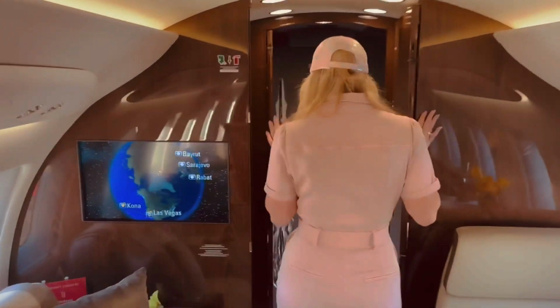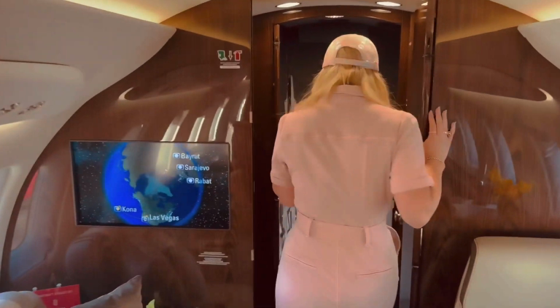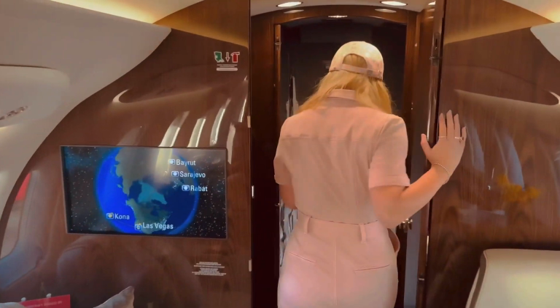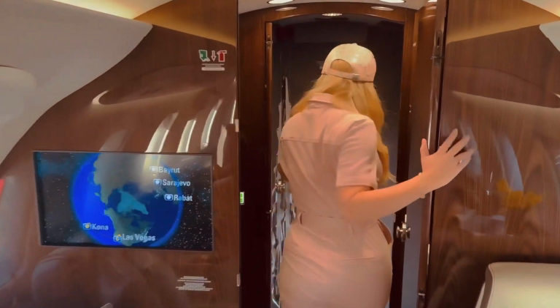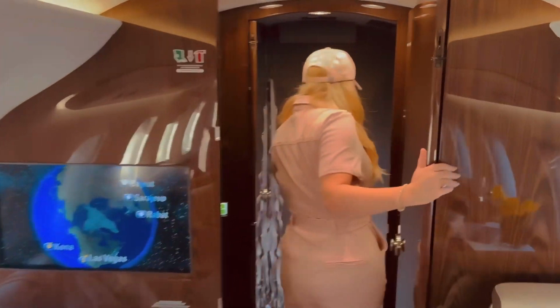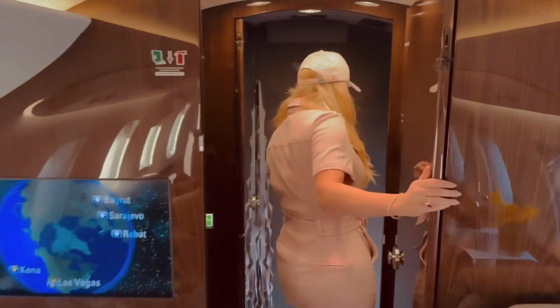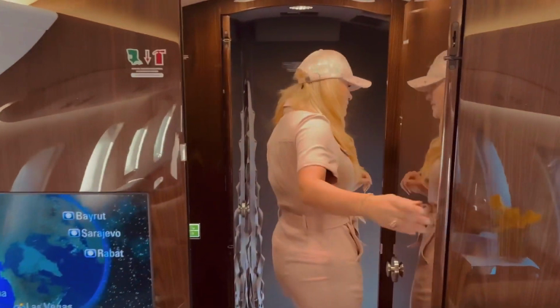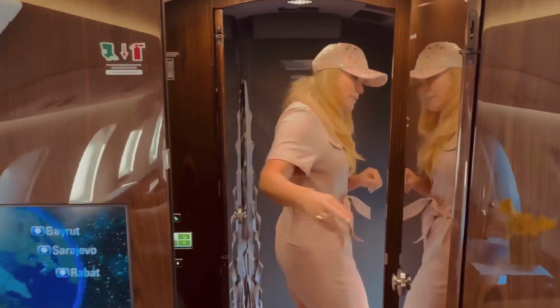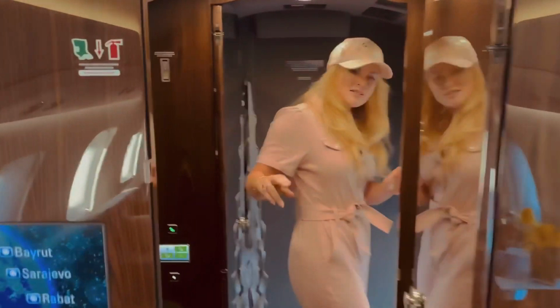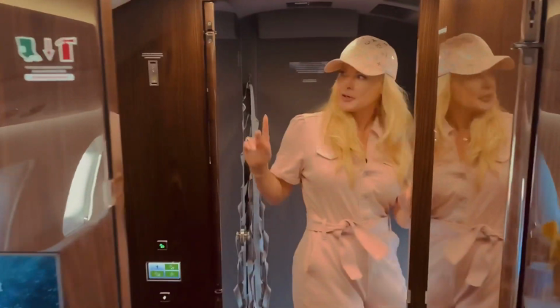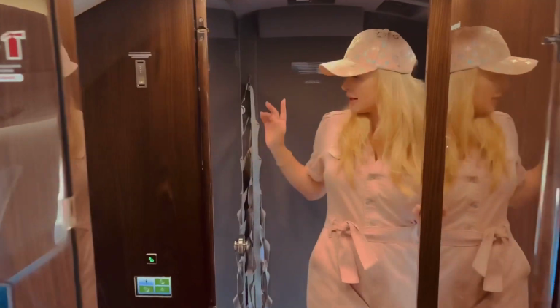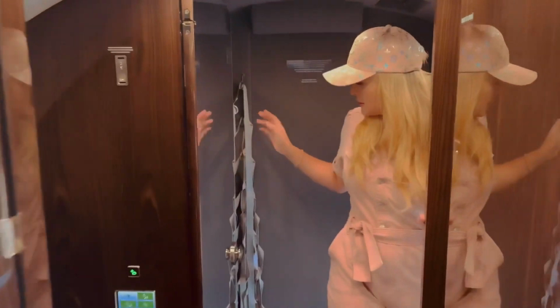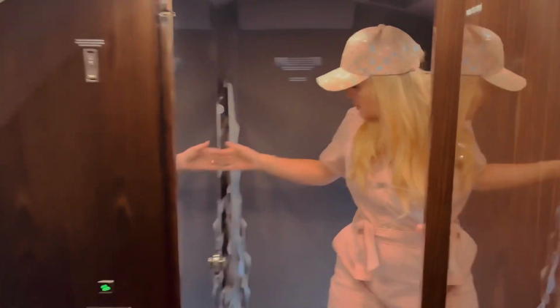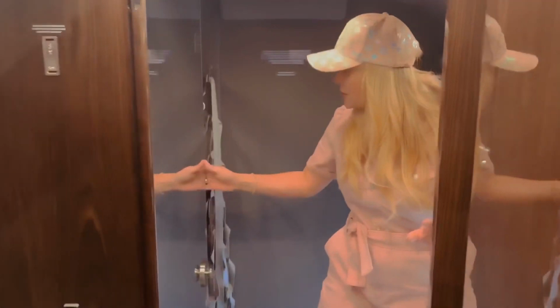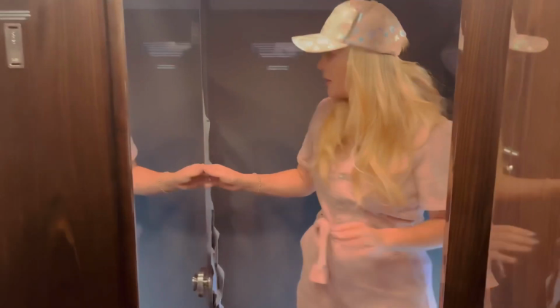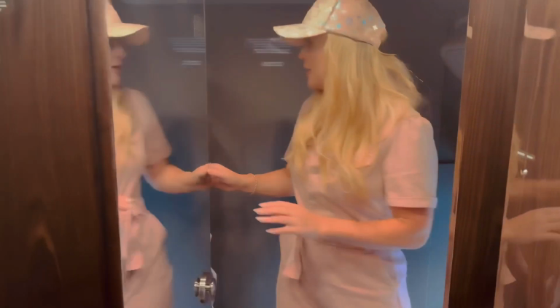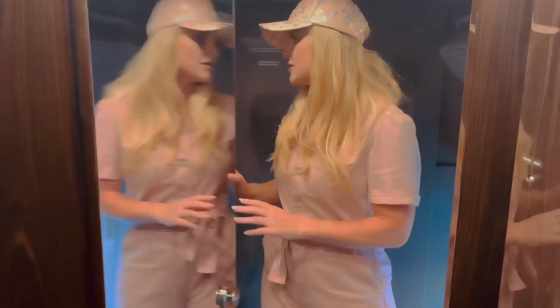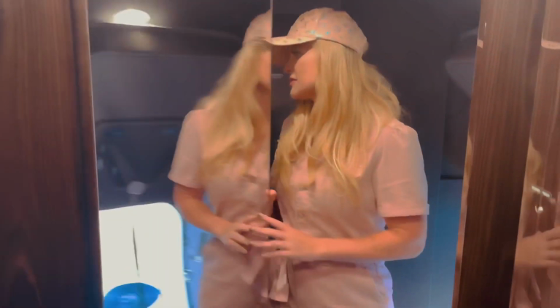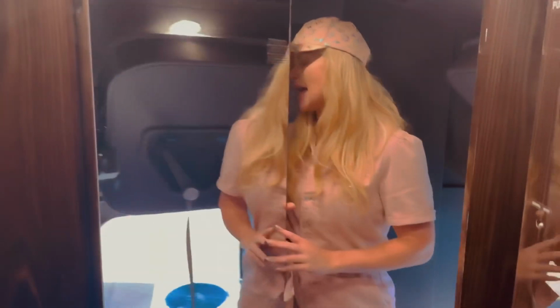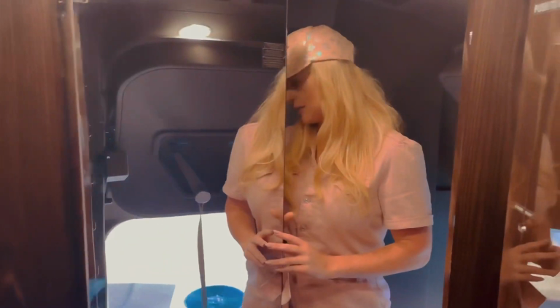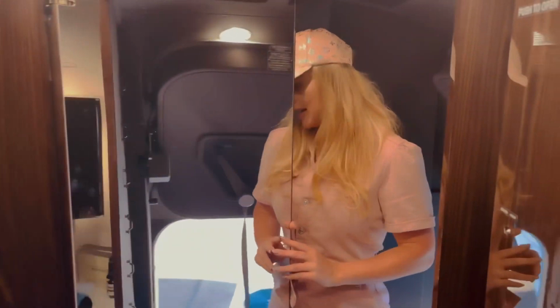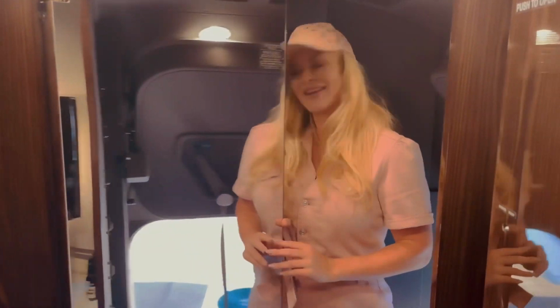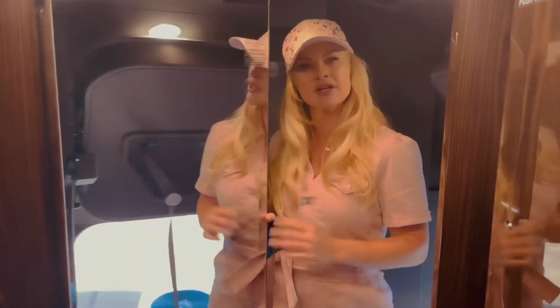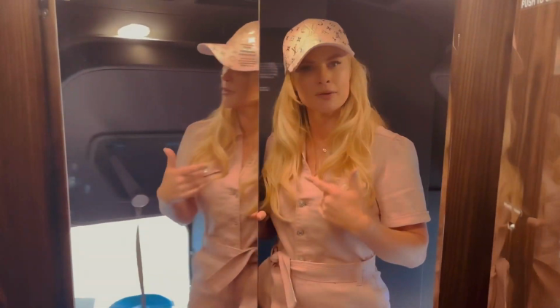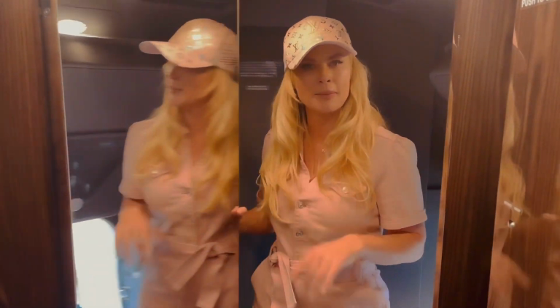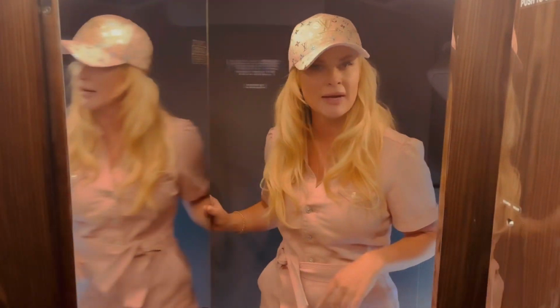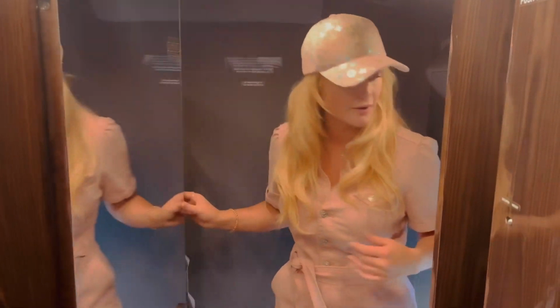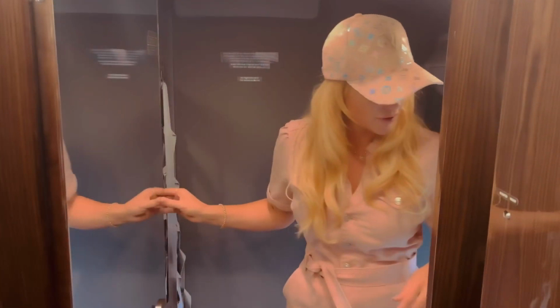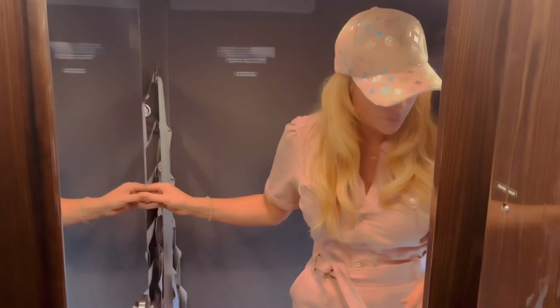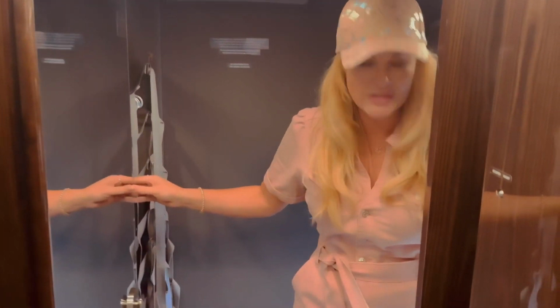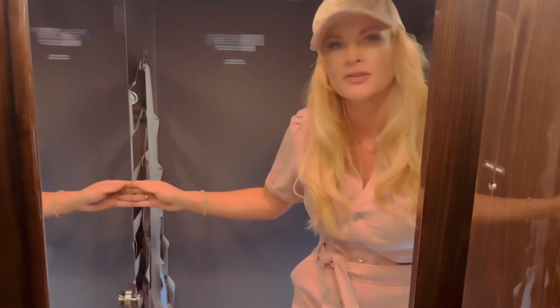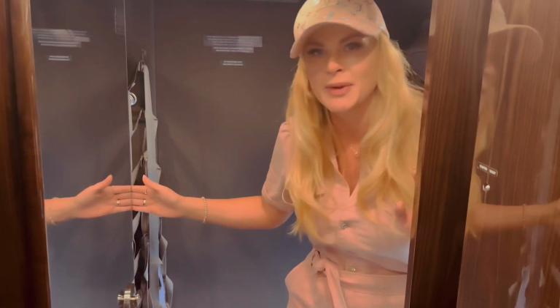Lavatory. Tons of space for luggage. There's also an extra compartment in the back for additional storage space.